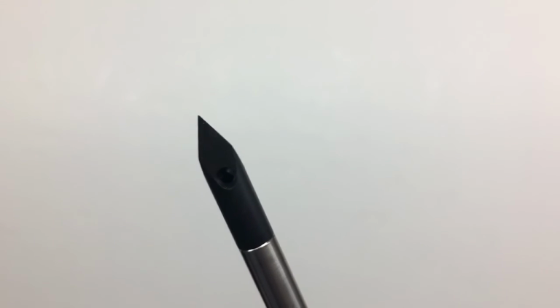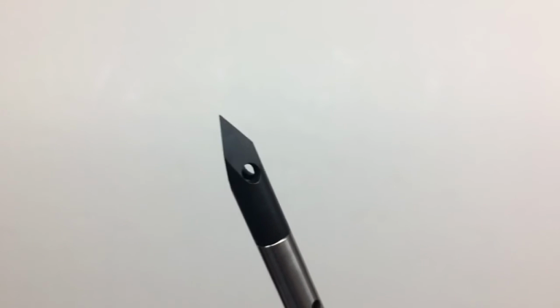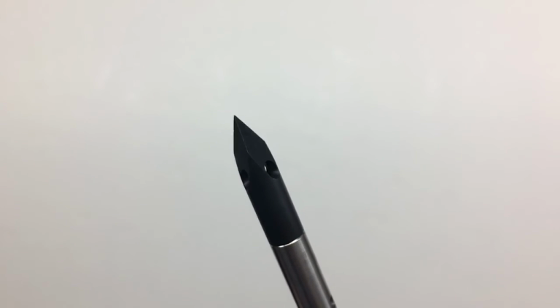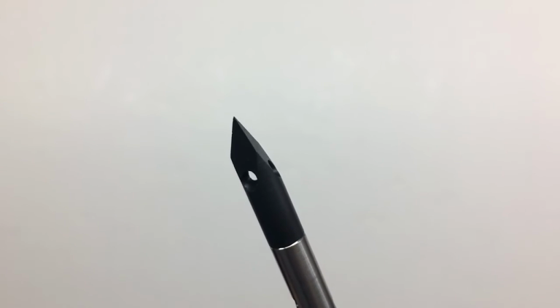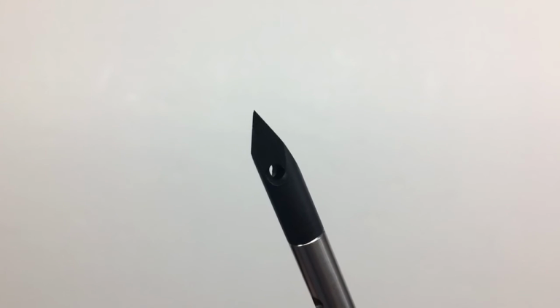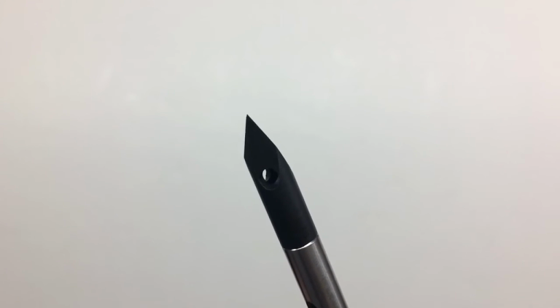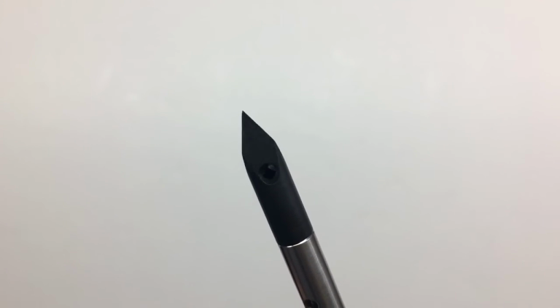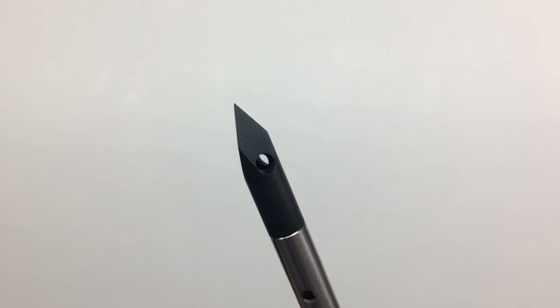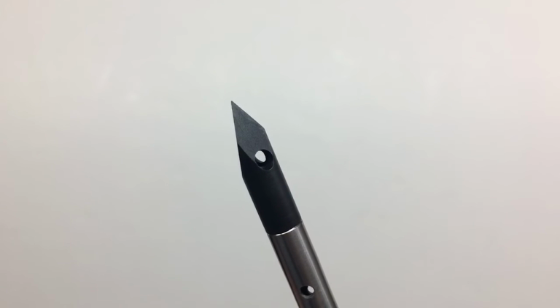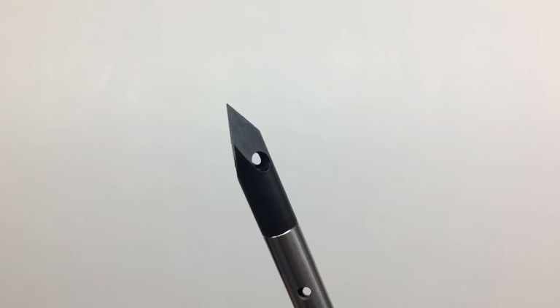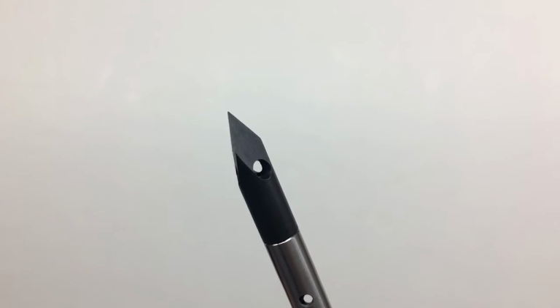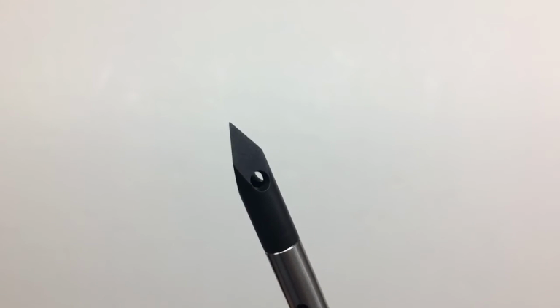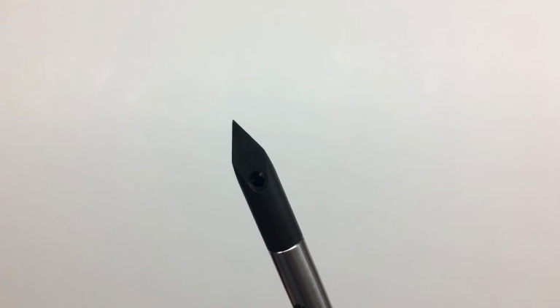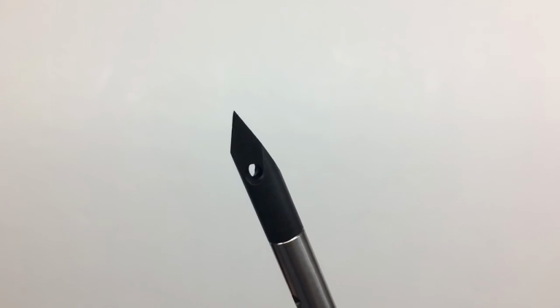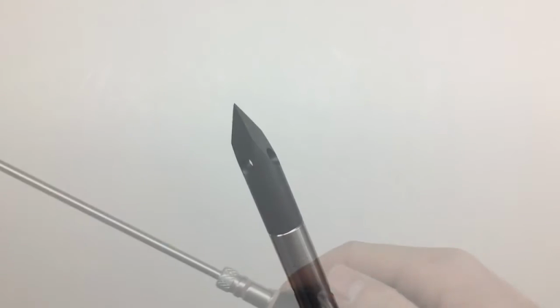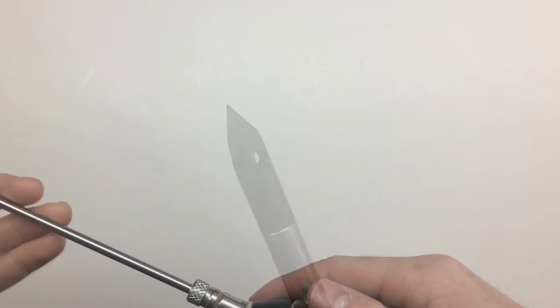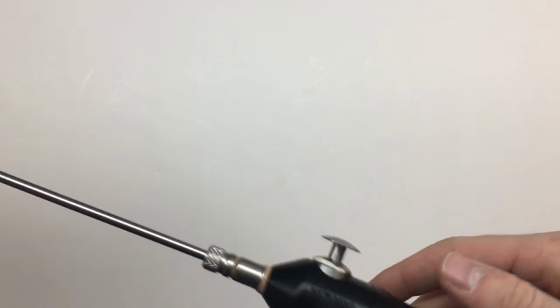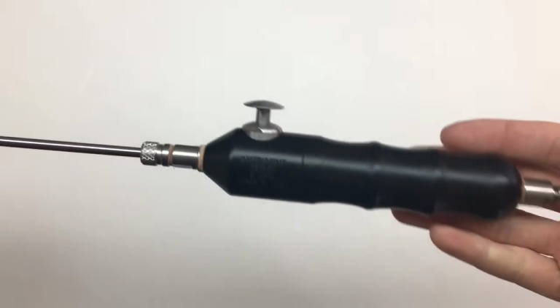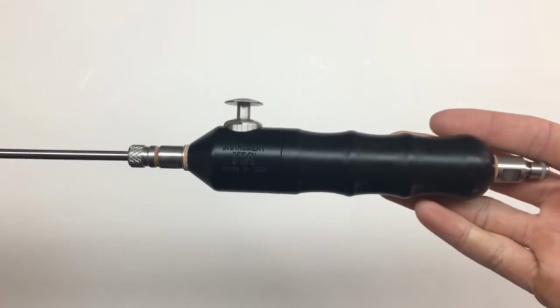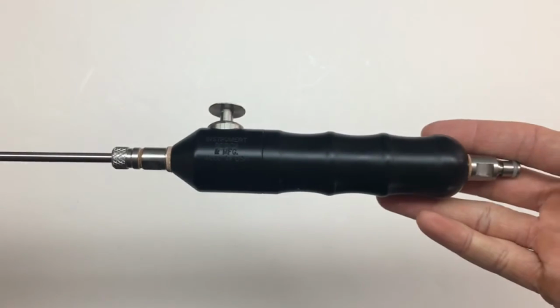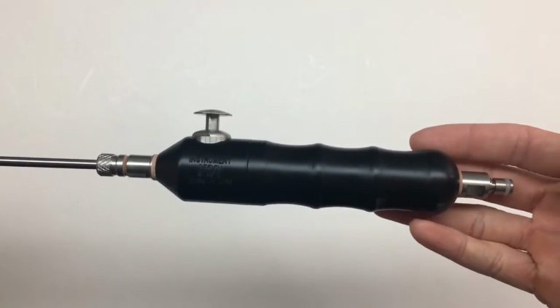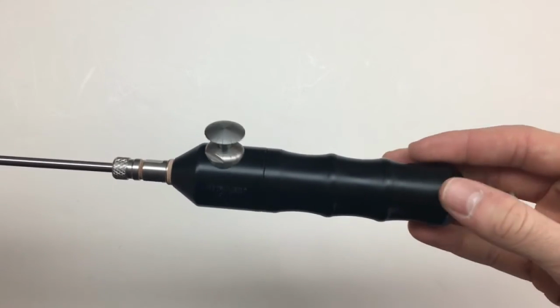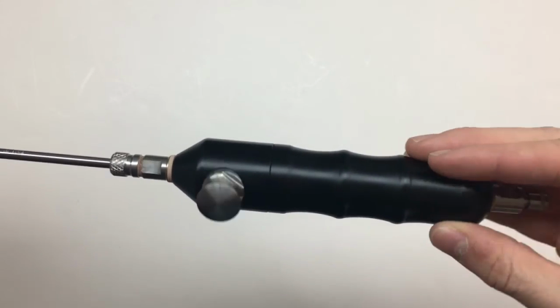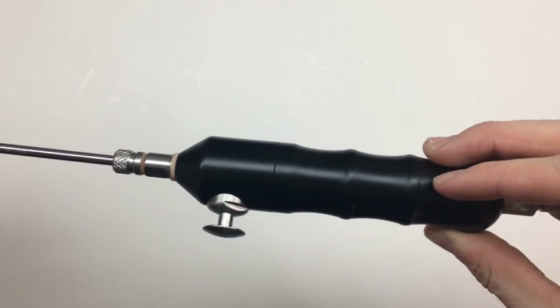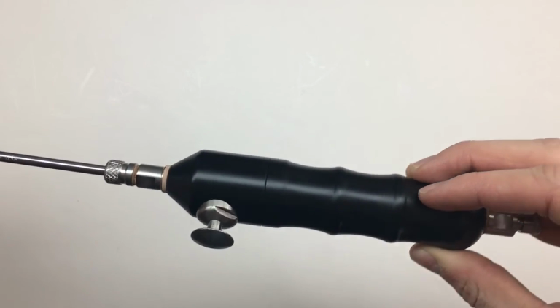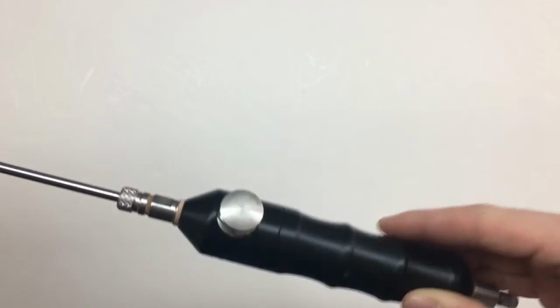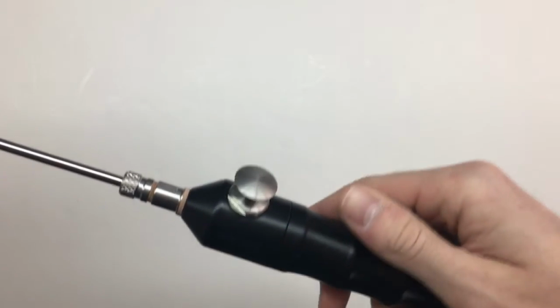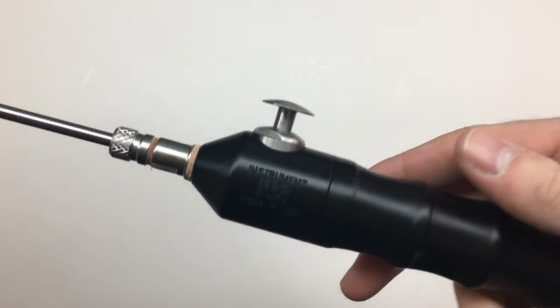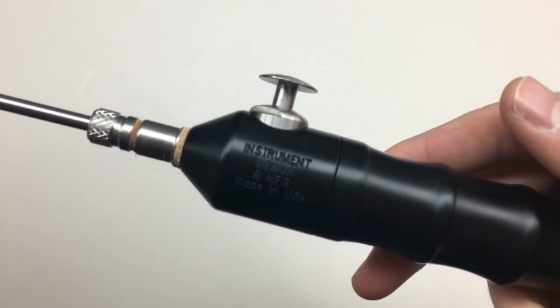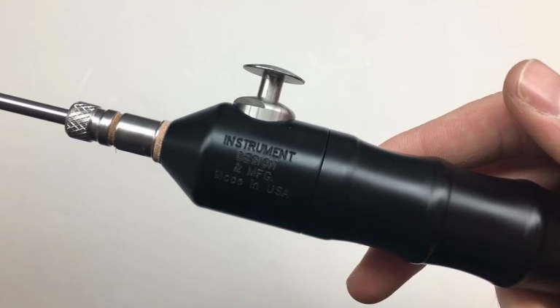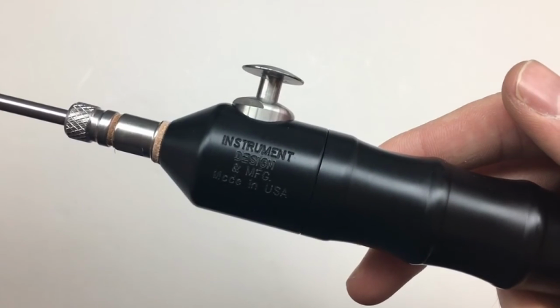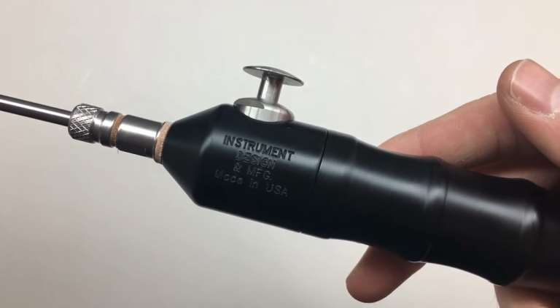Our hypo shafts are made of stainless steel, which won't chip, peel, or corrode, and feature extremely sharp precision-machined steel points. Instrument Design brings you American quality and engineering with the hypovalve and hypo shafts, designed with morticians in mind.